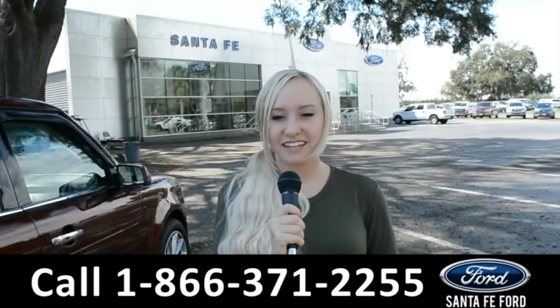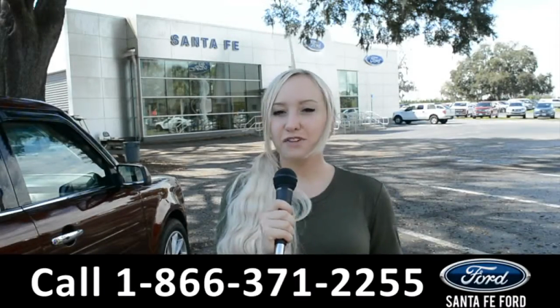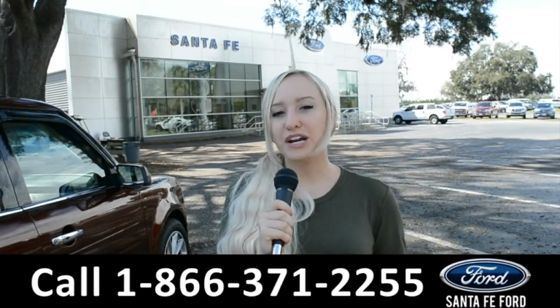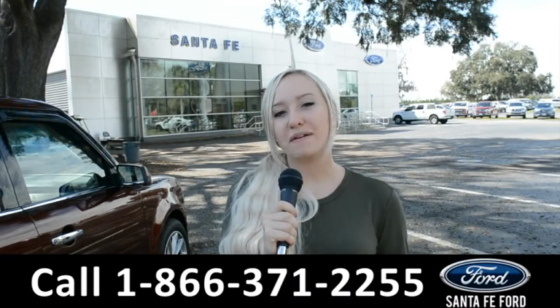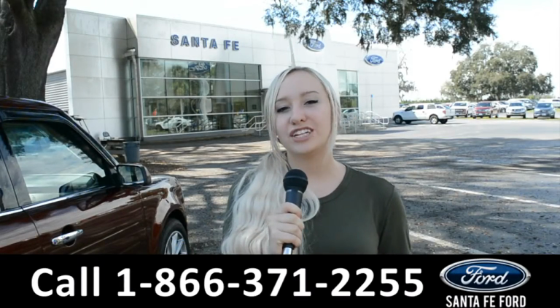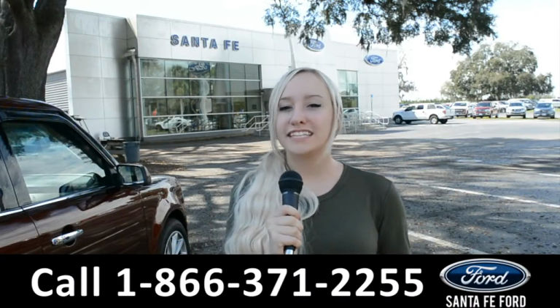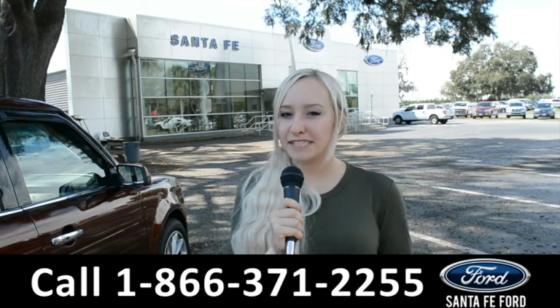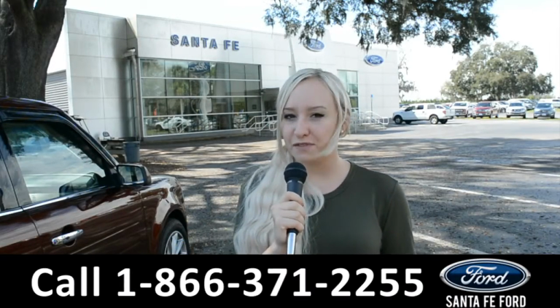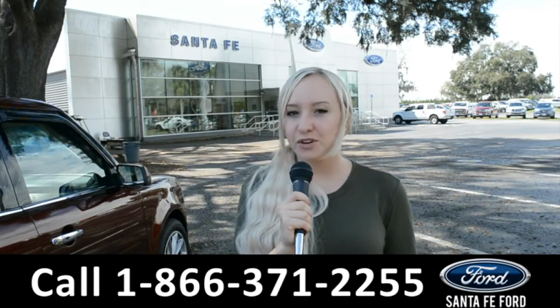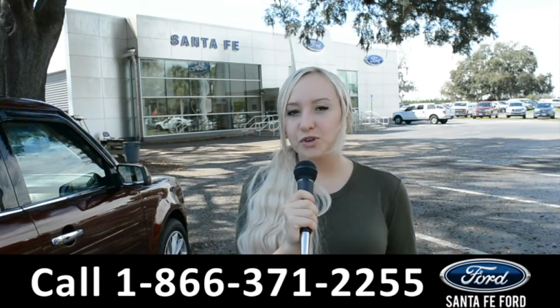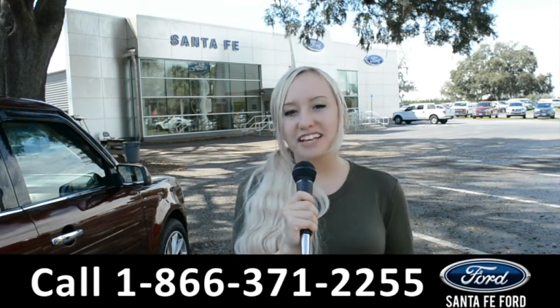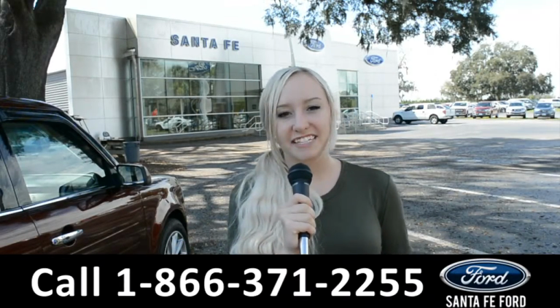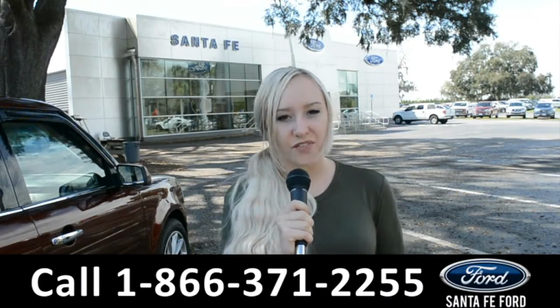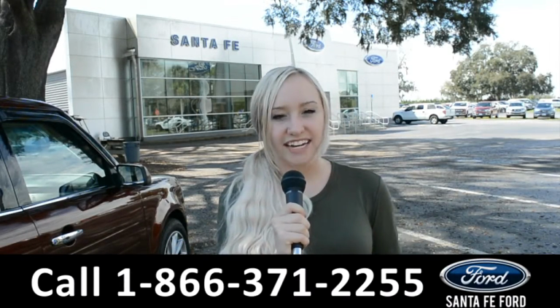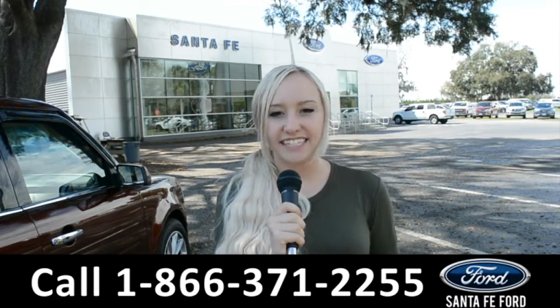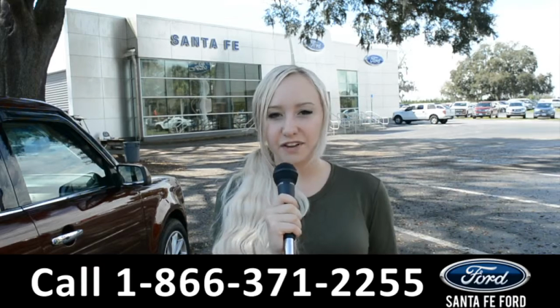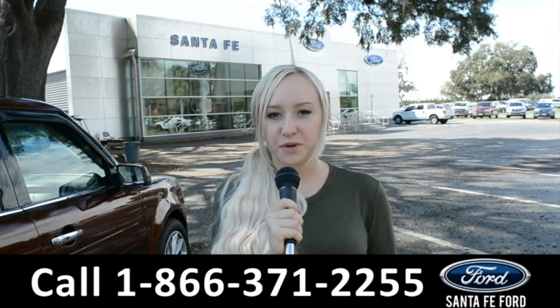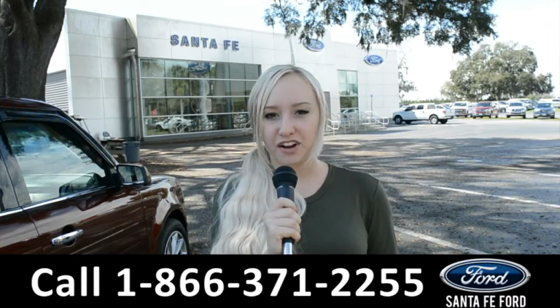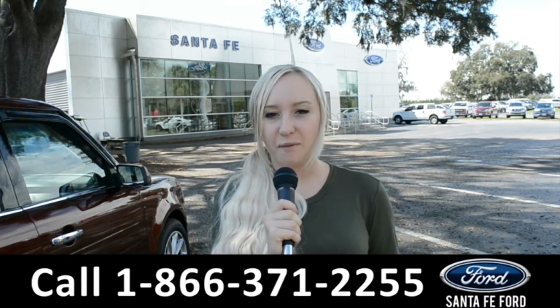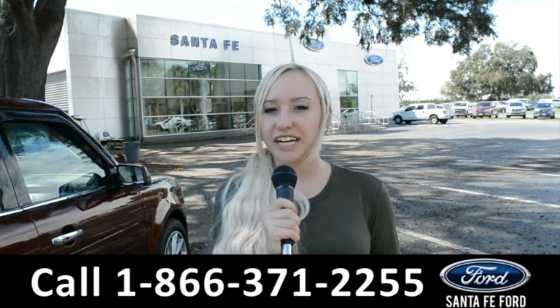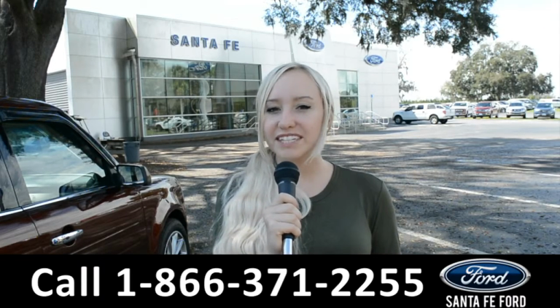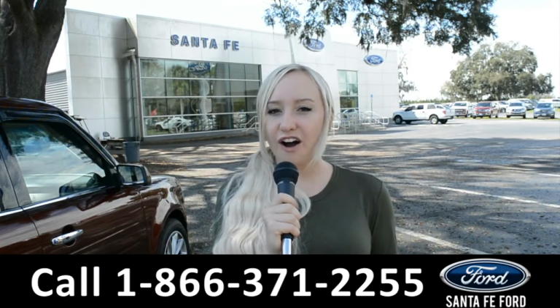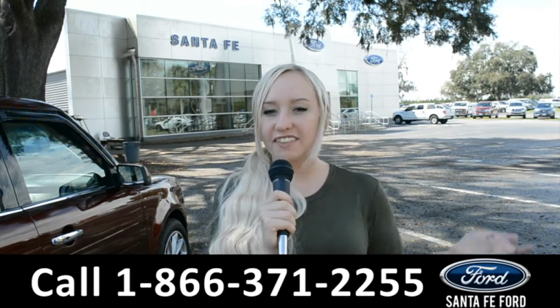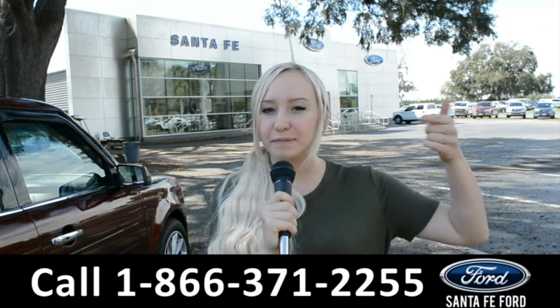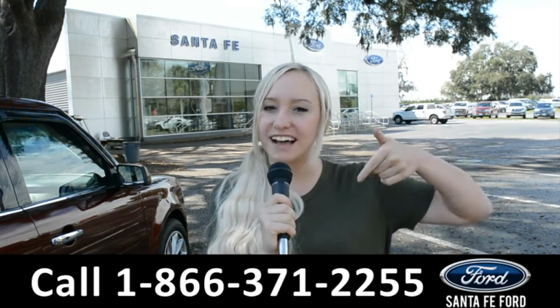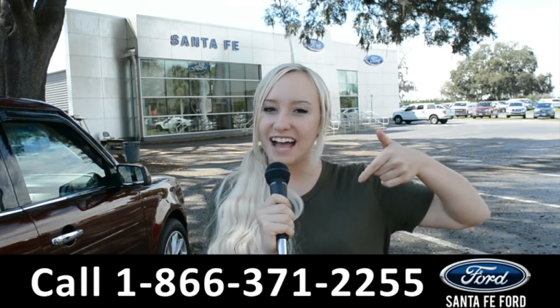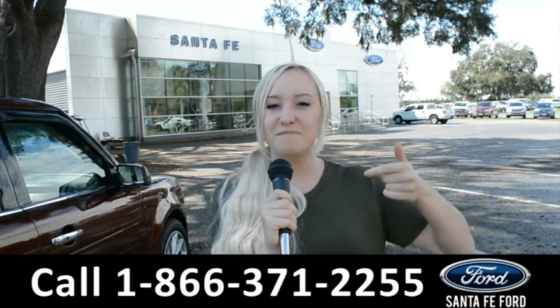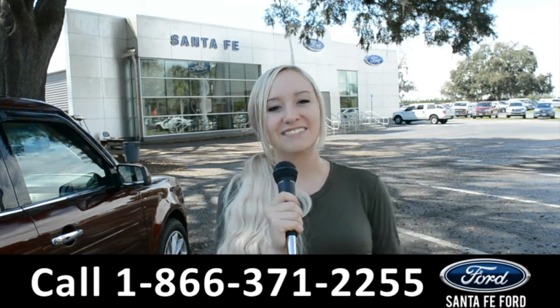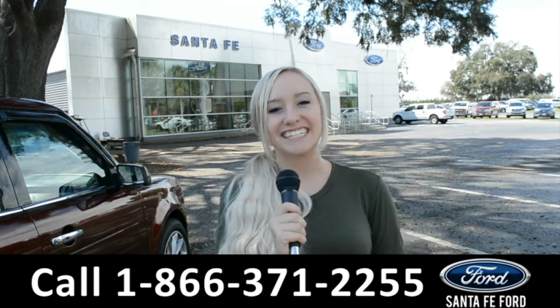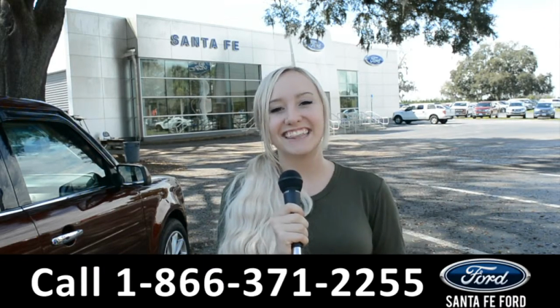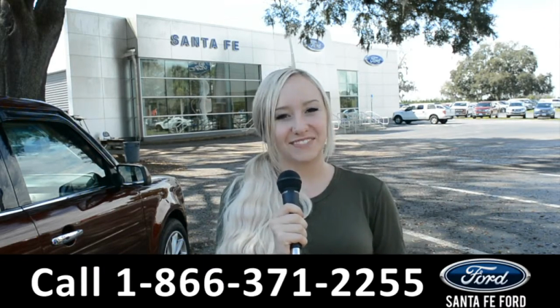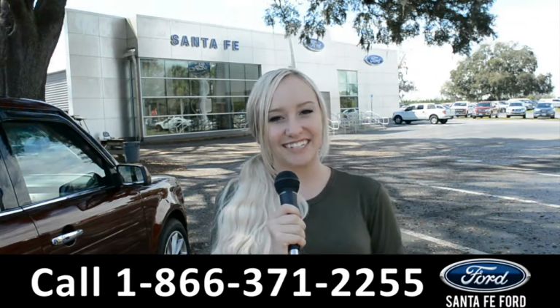For more information on this specific vehicle, you can visit us online at SantaFeFord.com or give us a call at the number below. My name's Alyssa — thanks for watching.